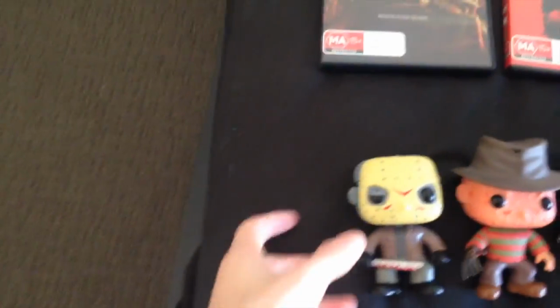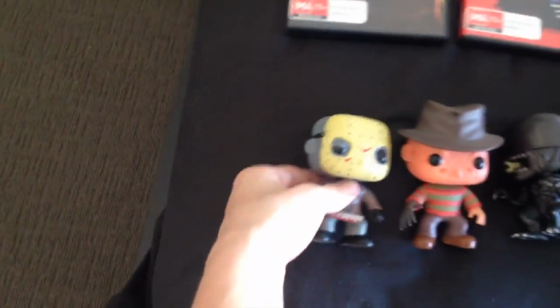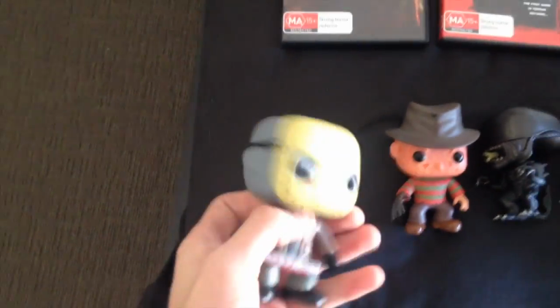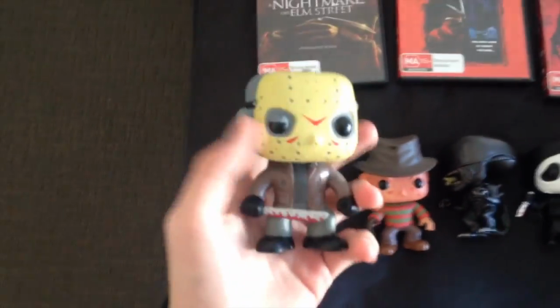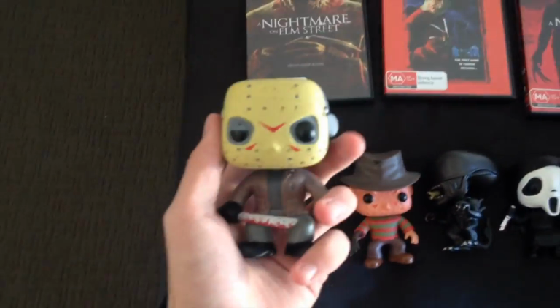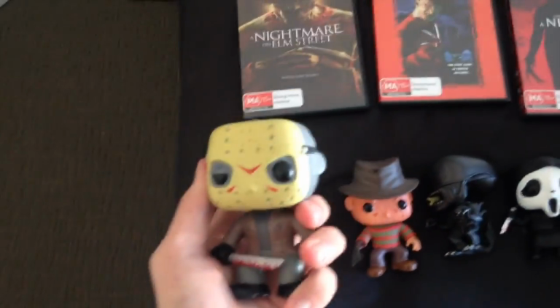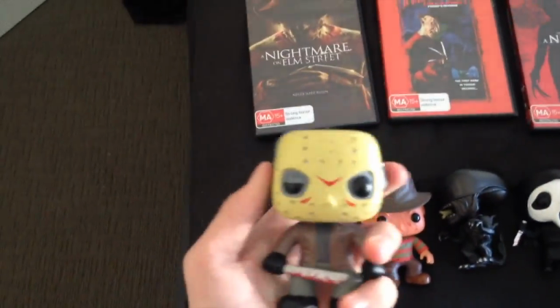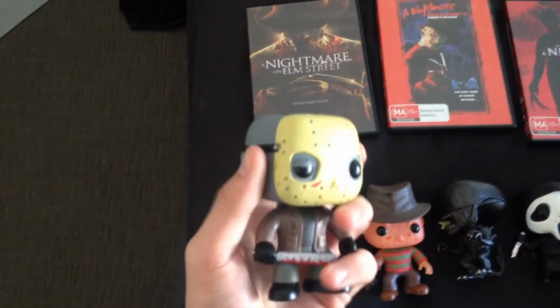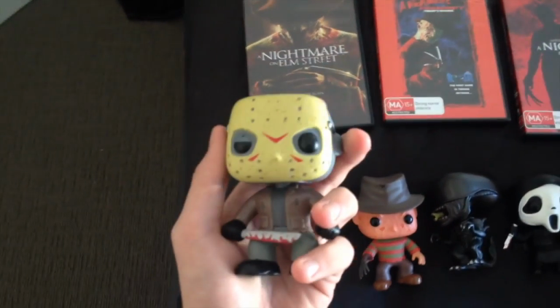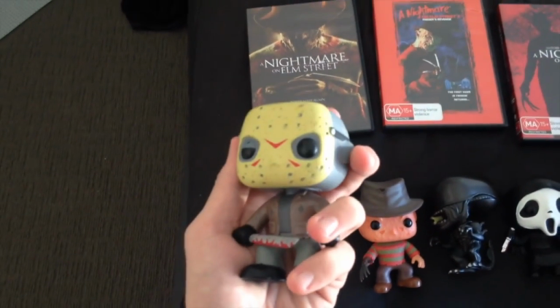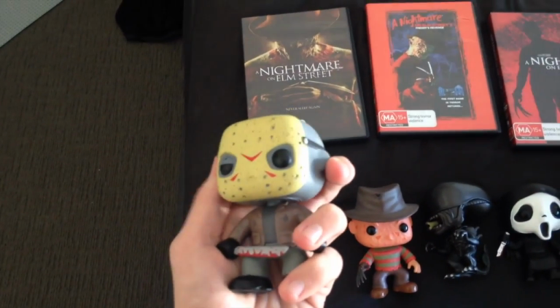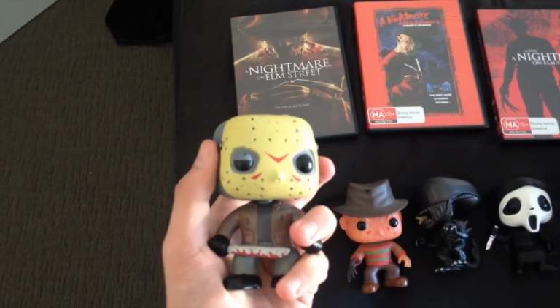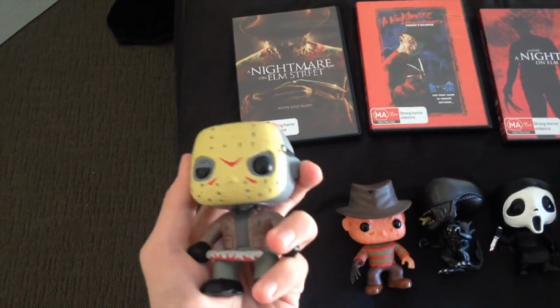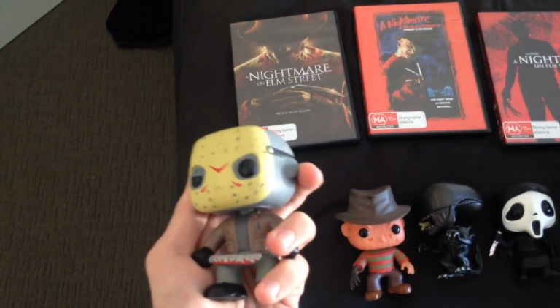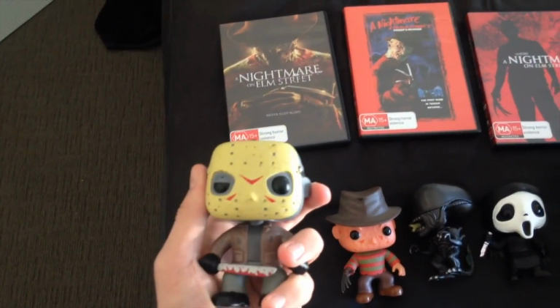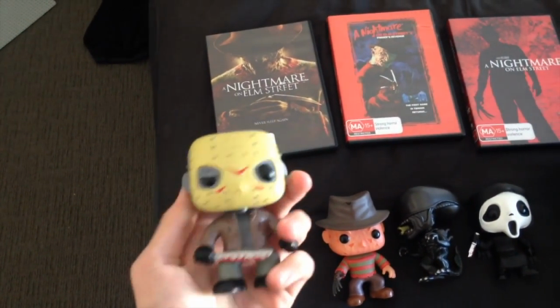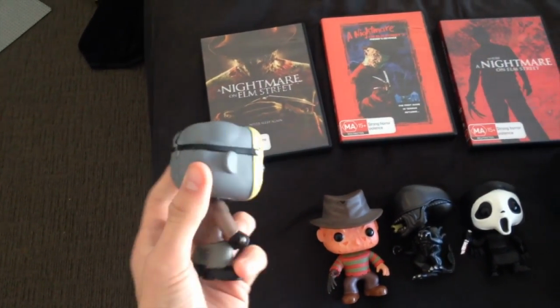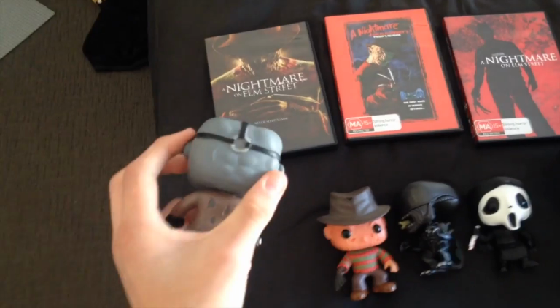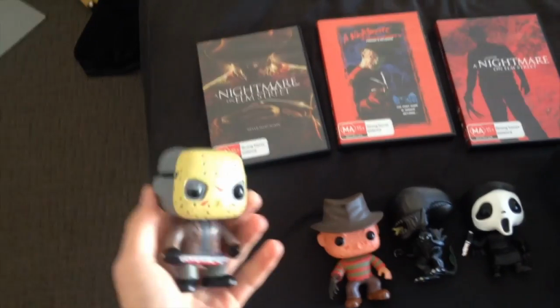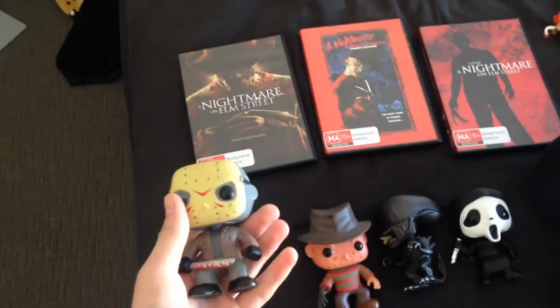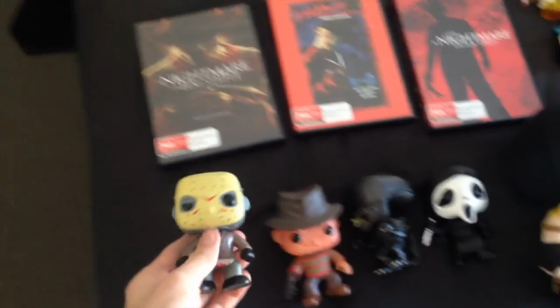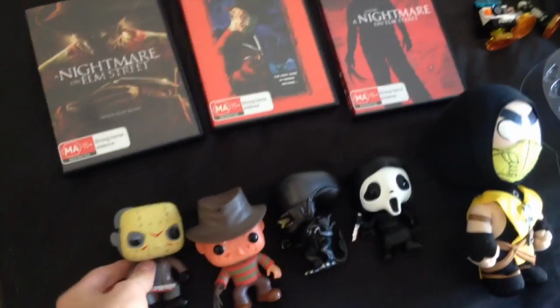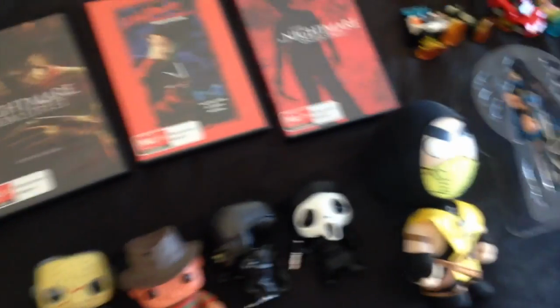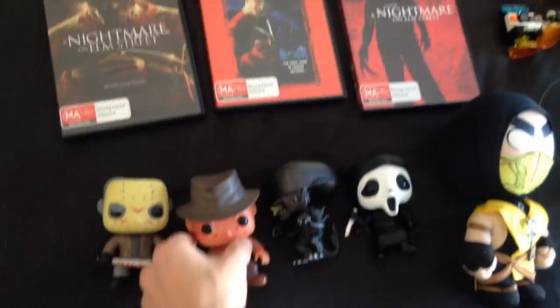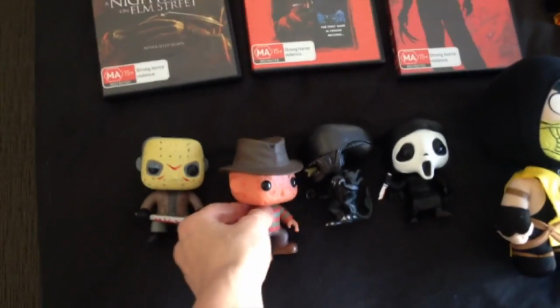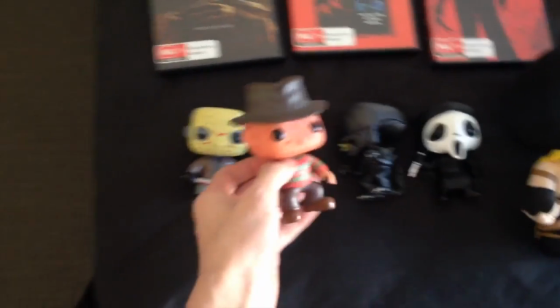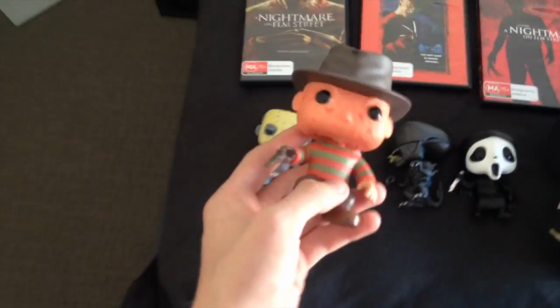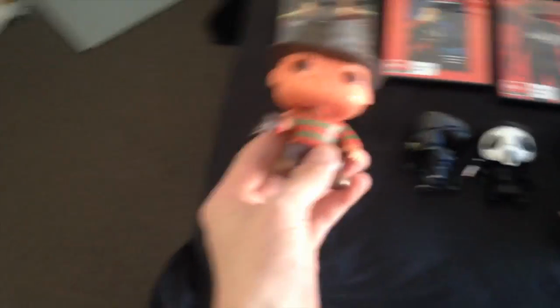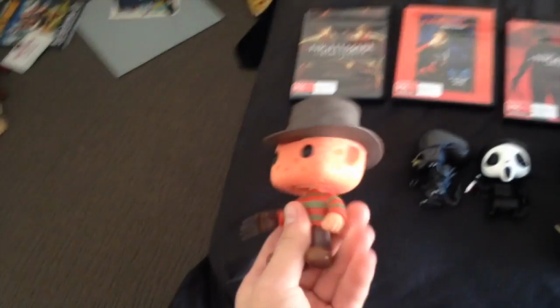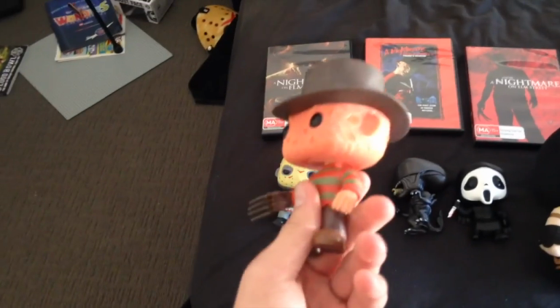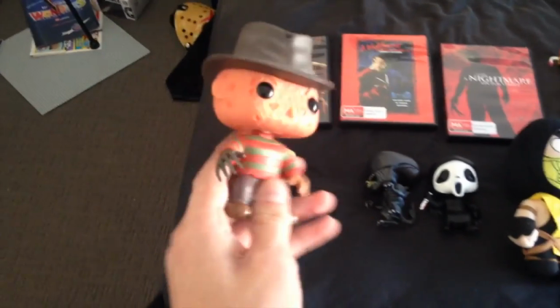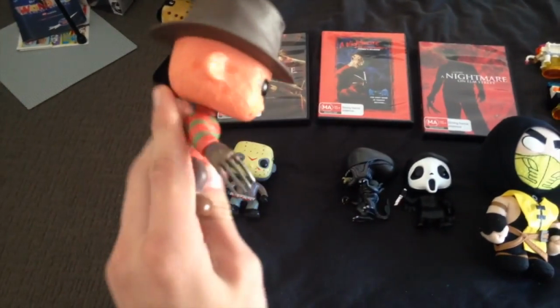First off we have a Jason Voorhees Pop Vinyl, which I really like. It's very cool. It's the first Pop Vinyl I ever got, since I always wanted one of these. And of course I got Freddy Krueger, which is very cool.